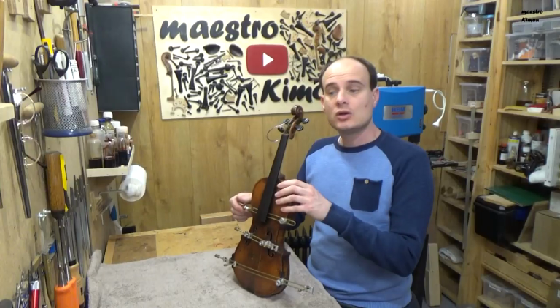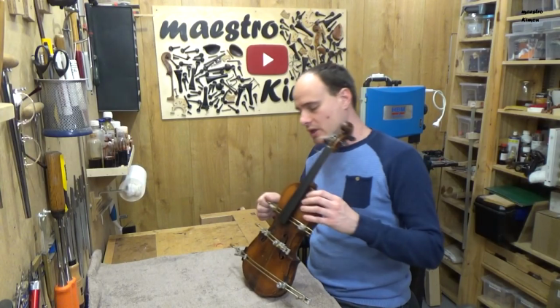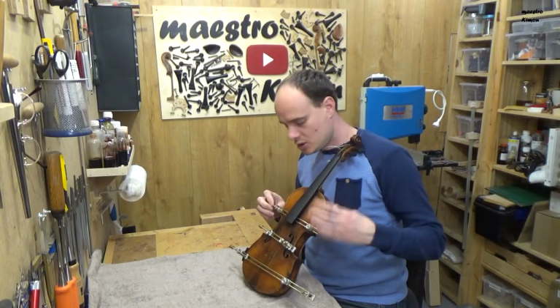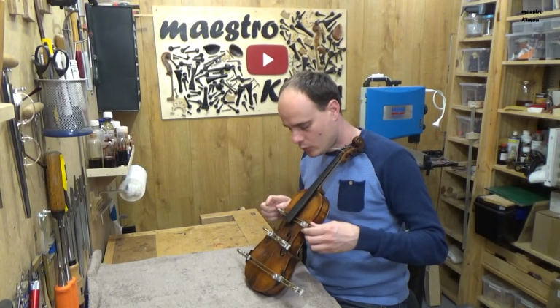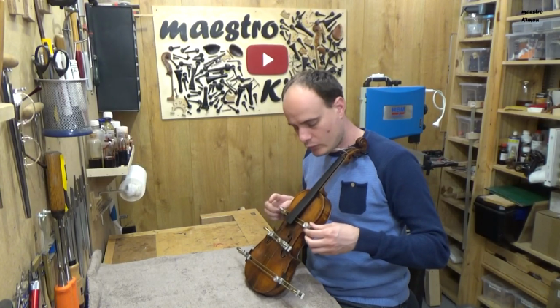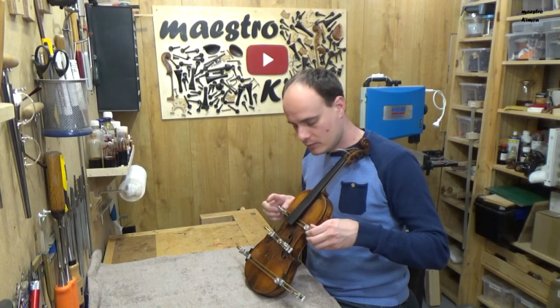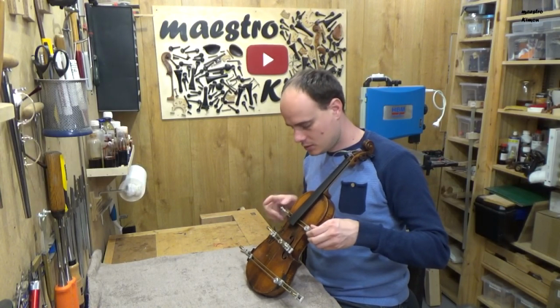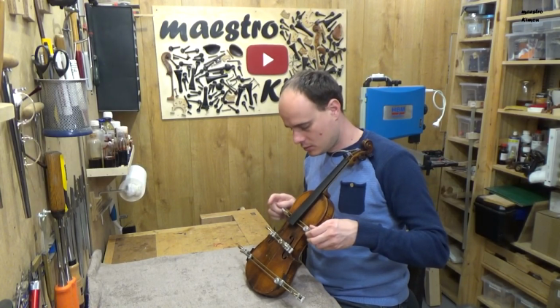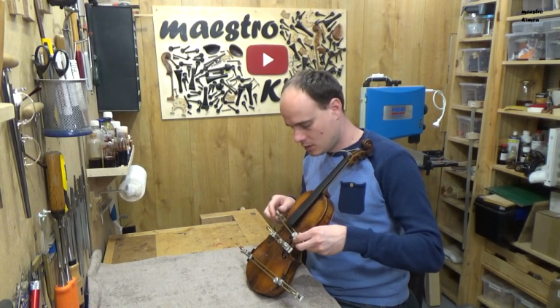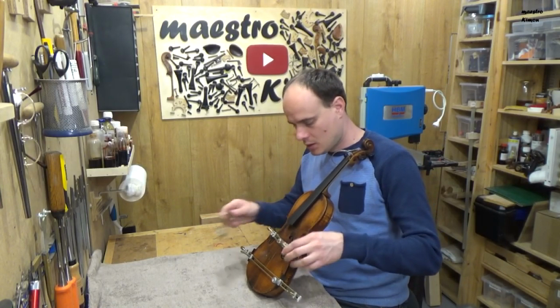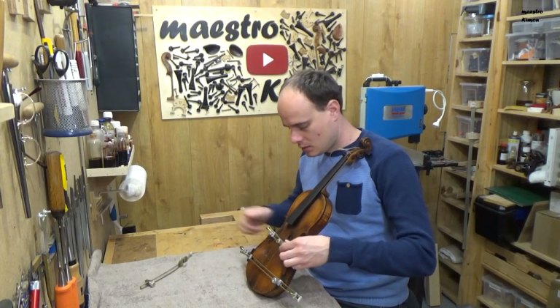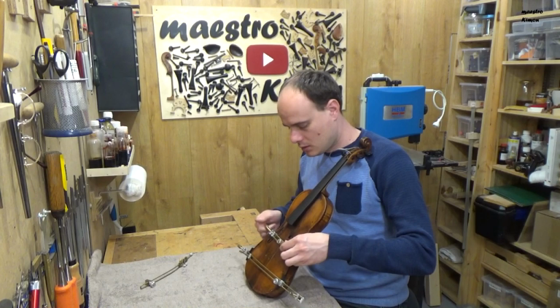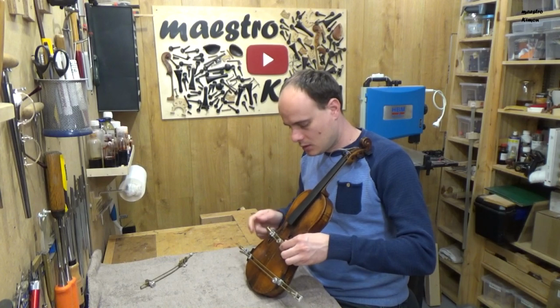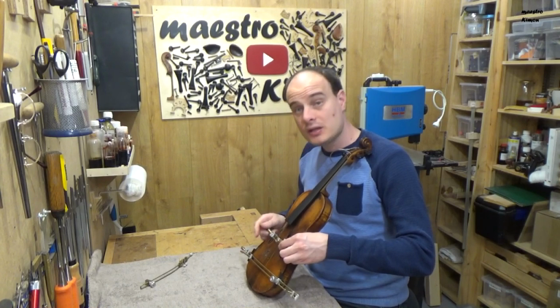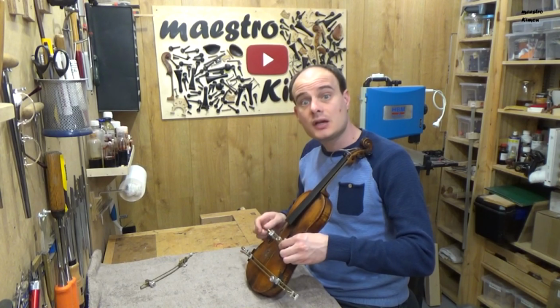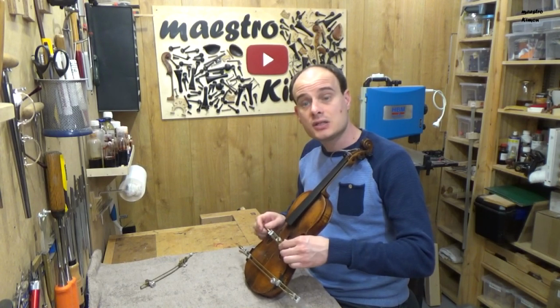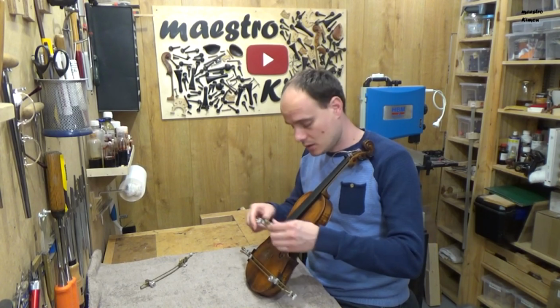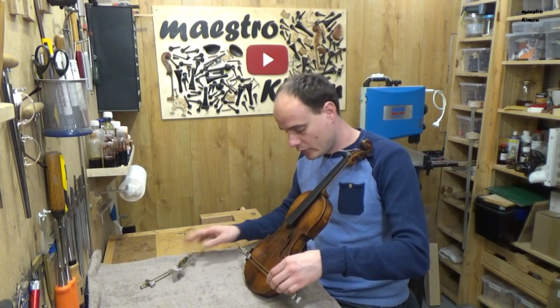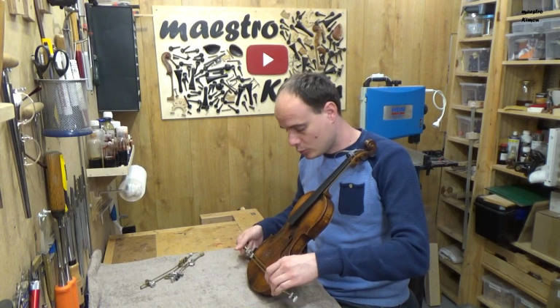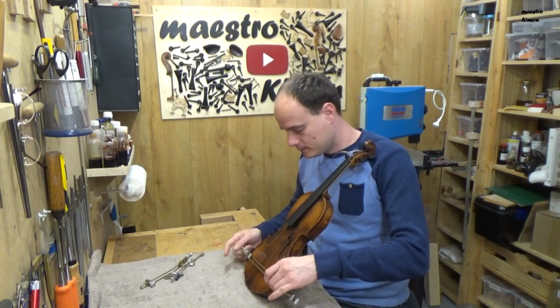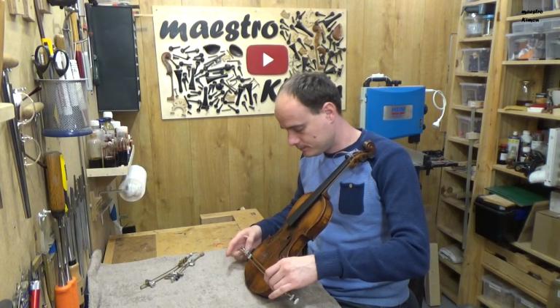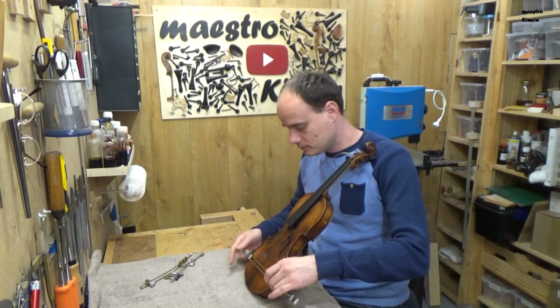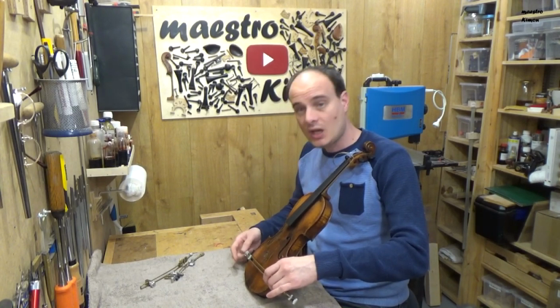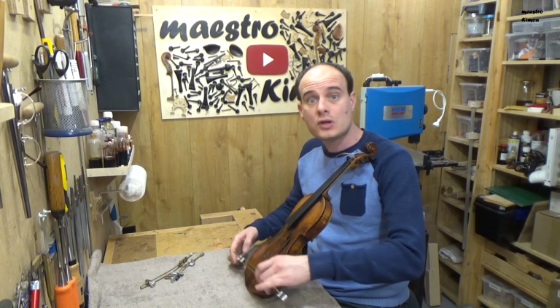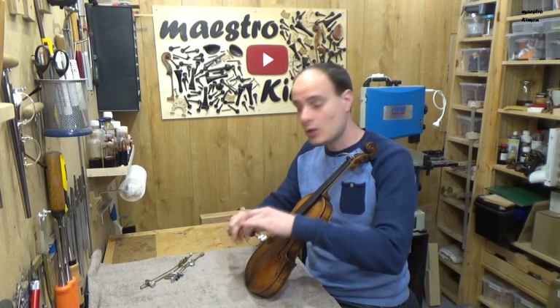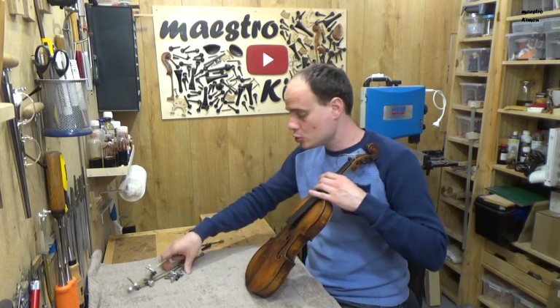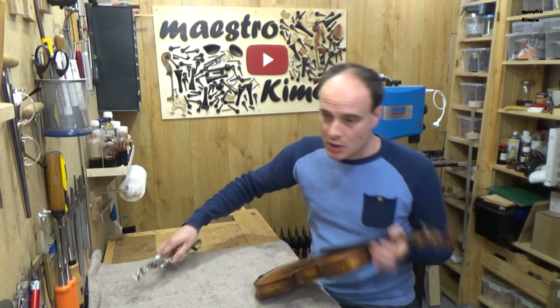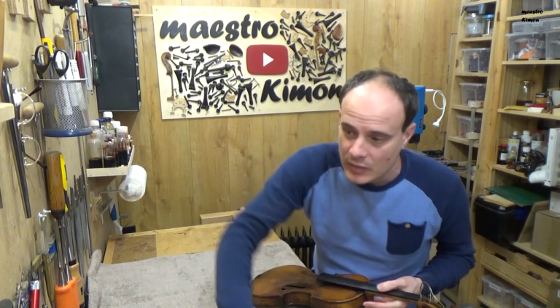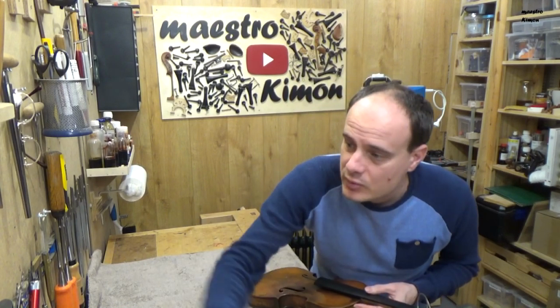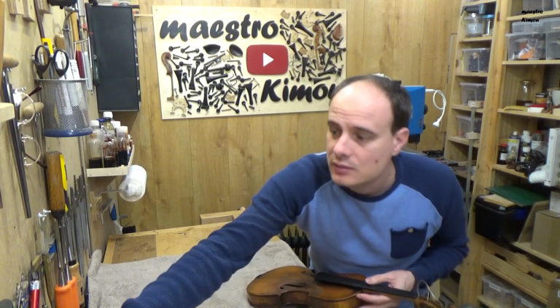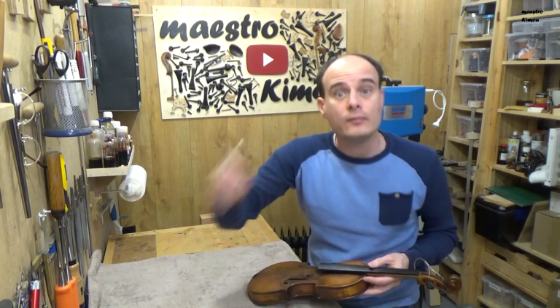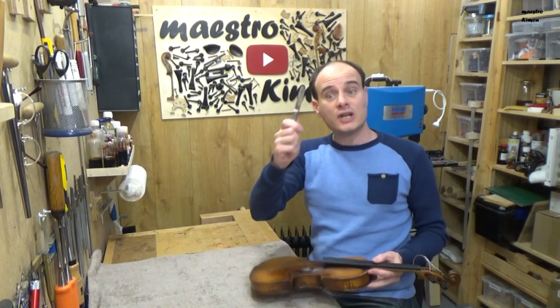The glue is dry so I will remove the clamps and then I can start removing the top. To do that I will use my famous butter knife.